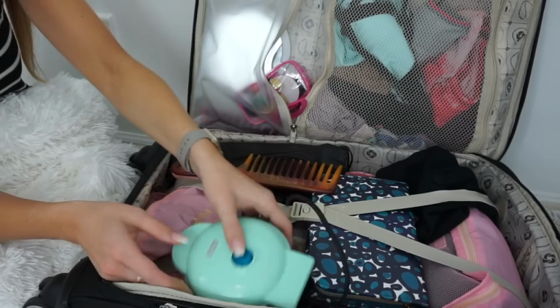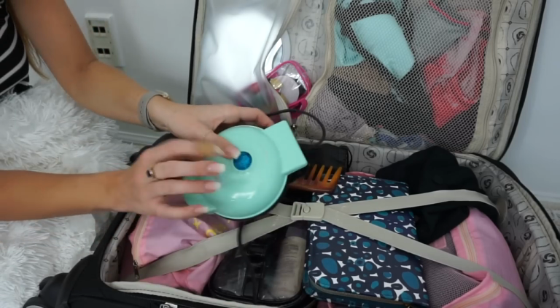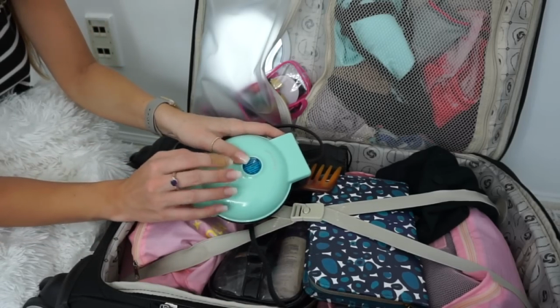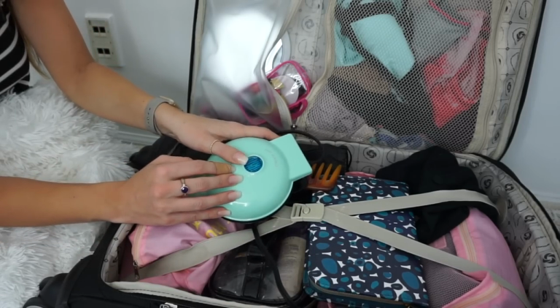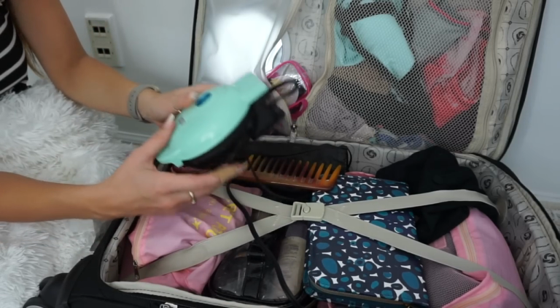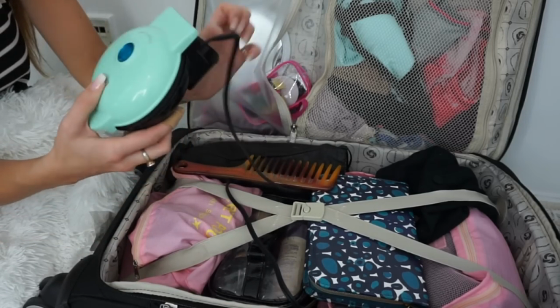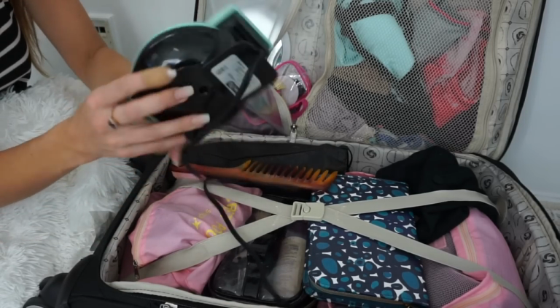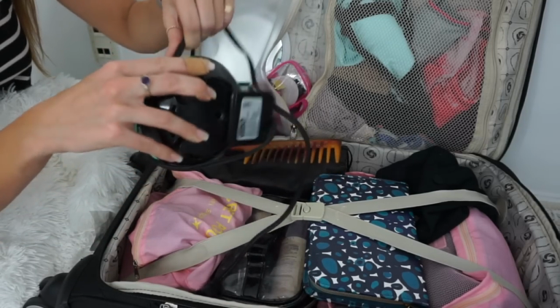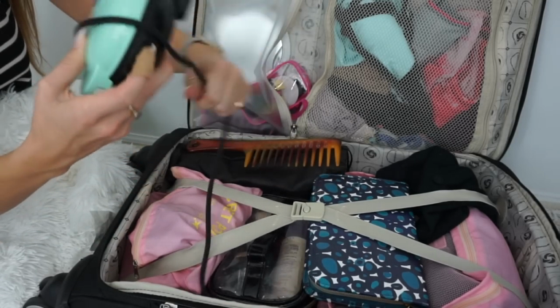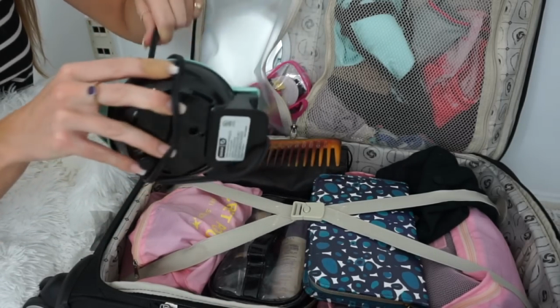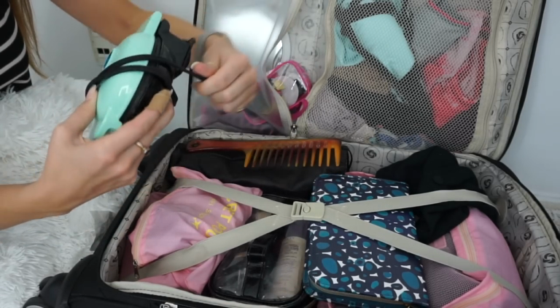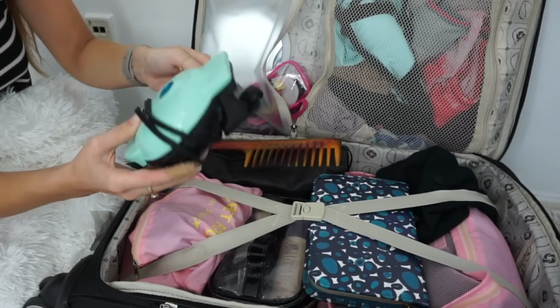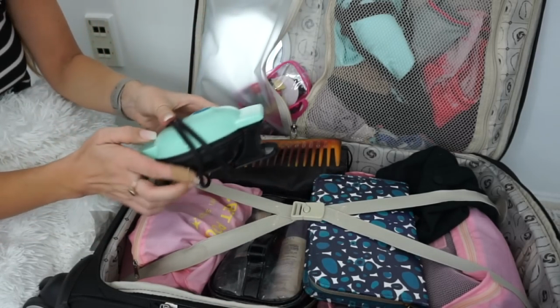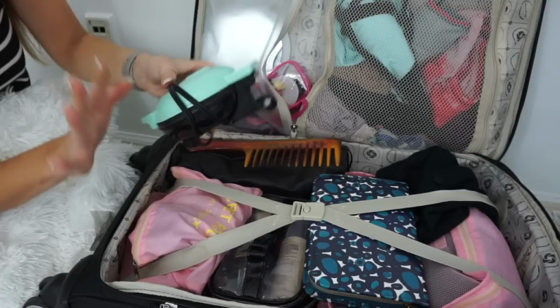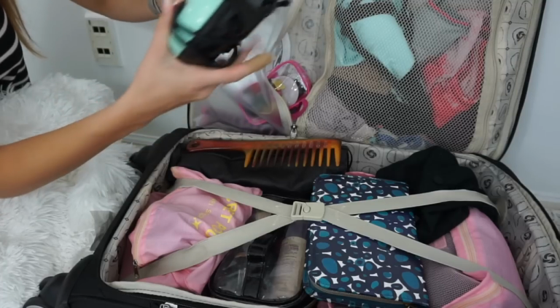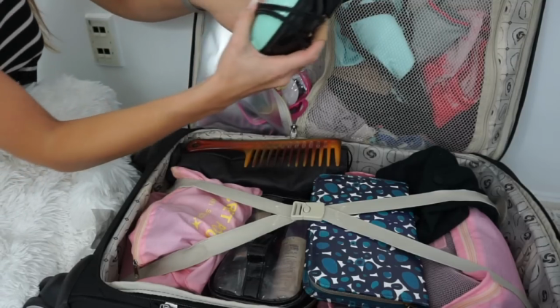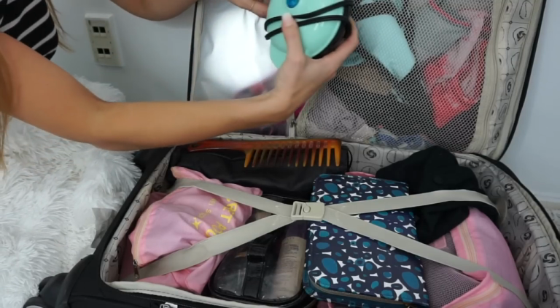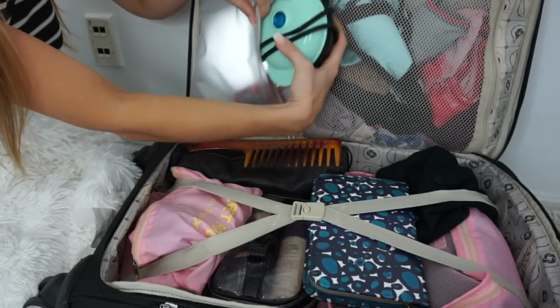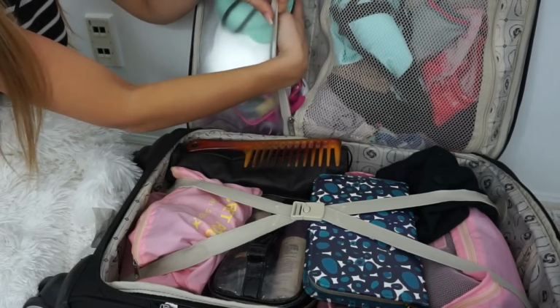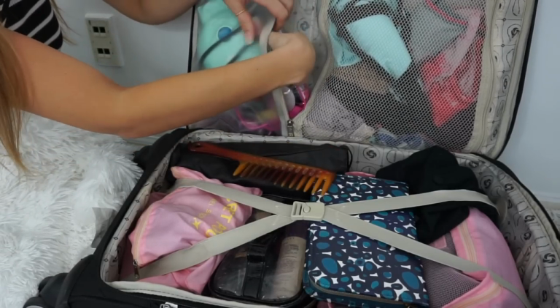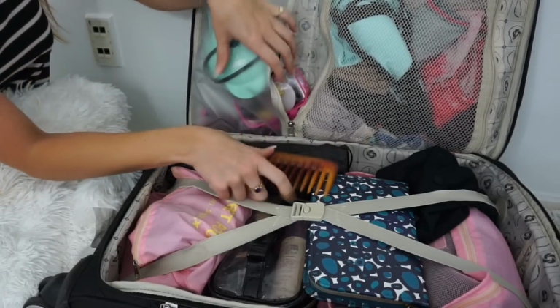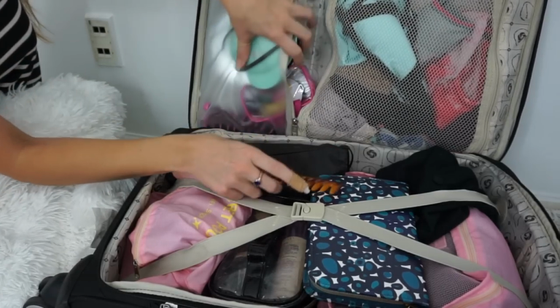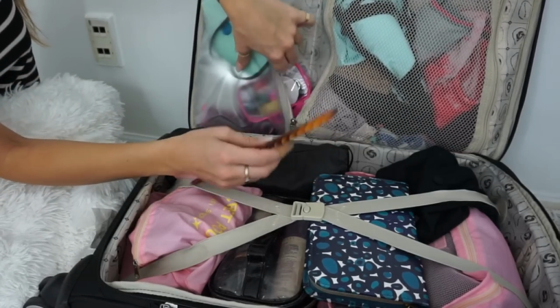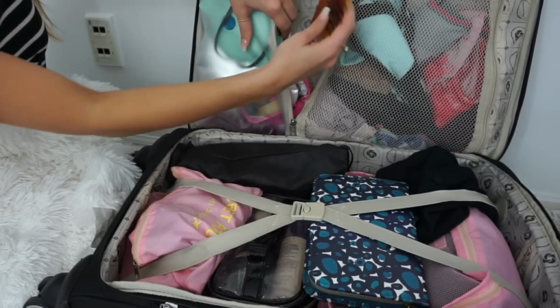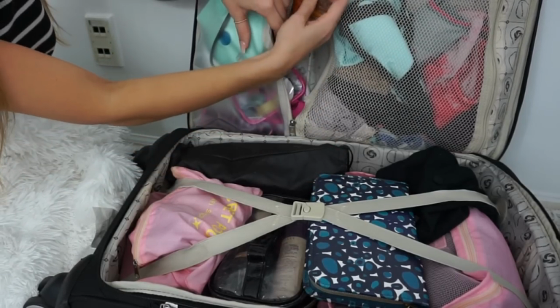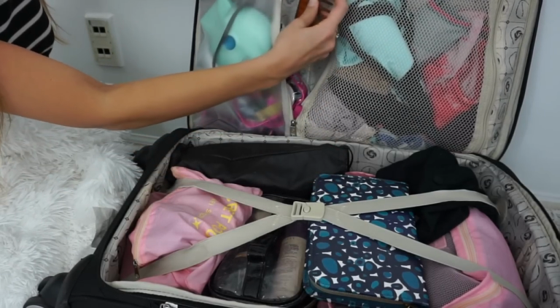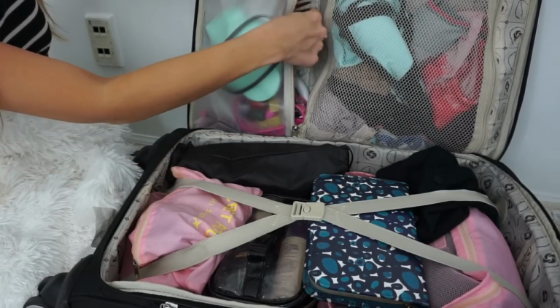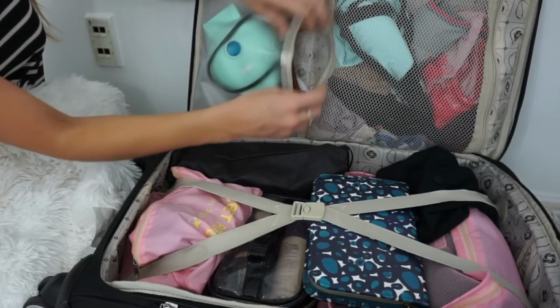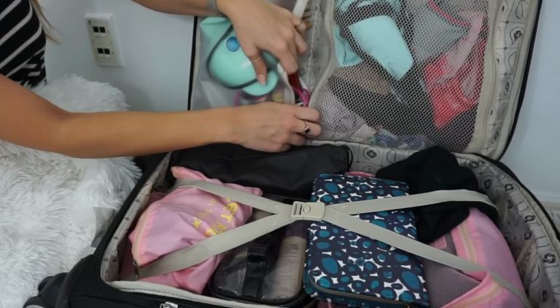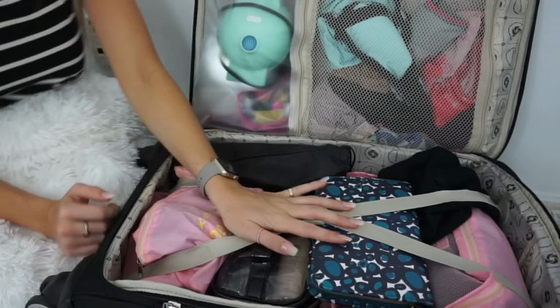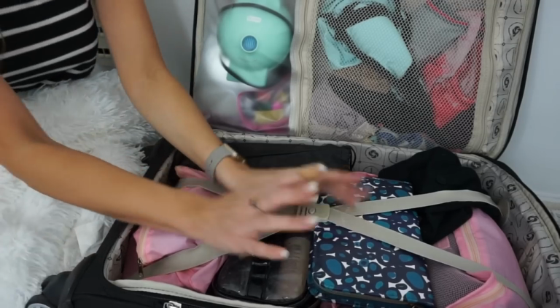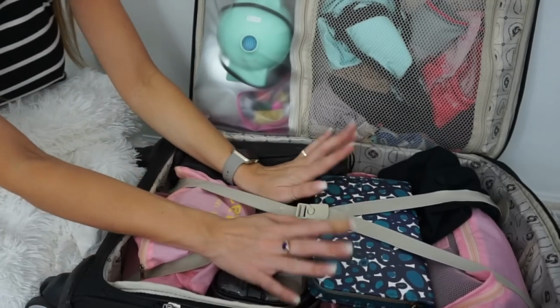This Dash thing is such a necessity for me, though. If you can find one and you like to travel a lot, it's kind of a lifesaver if you don't like to eat out and you like to bring your food with you.